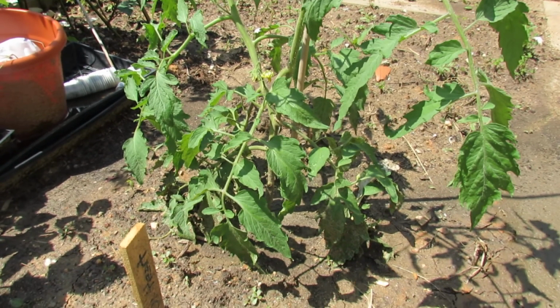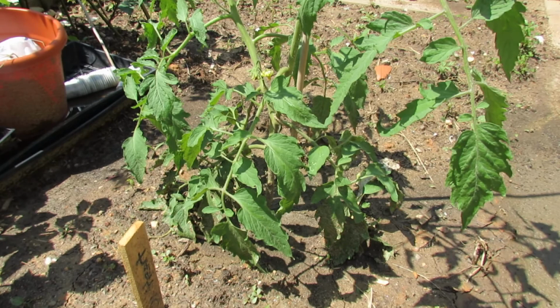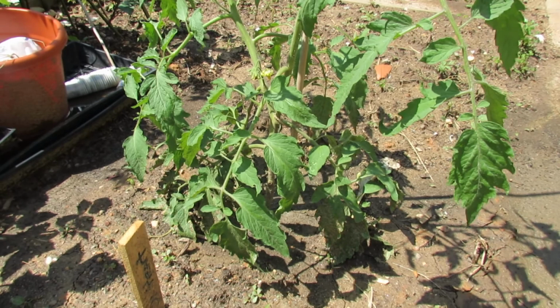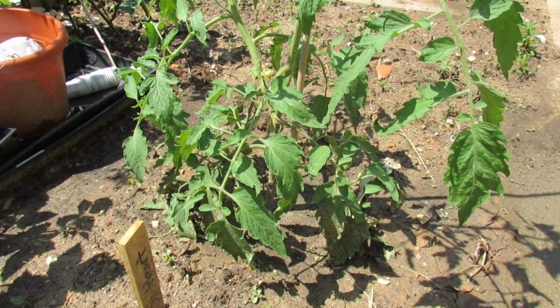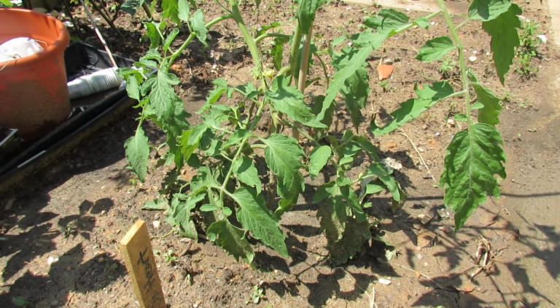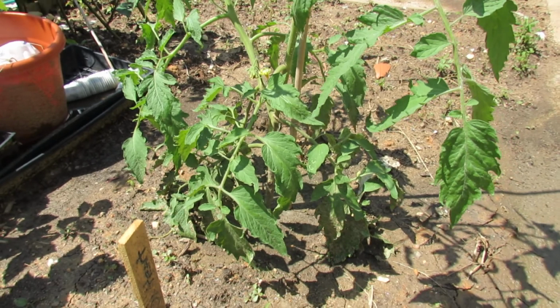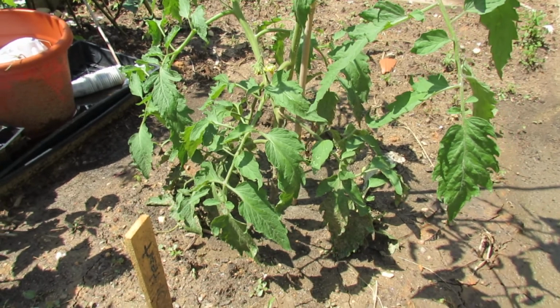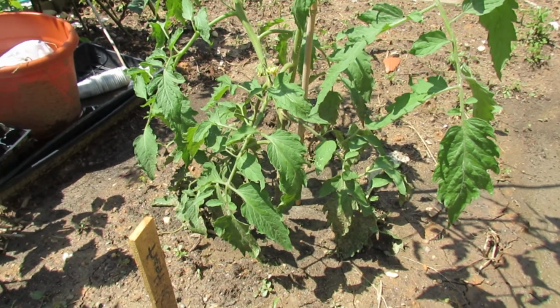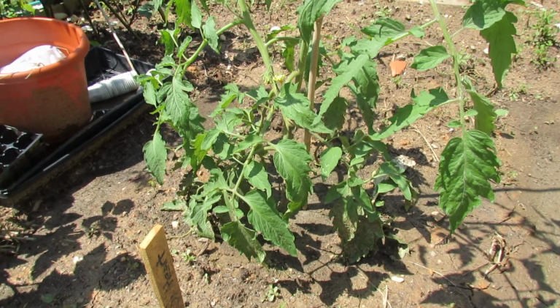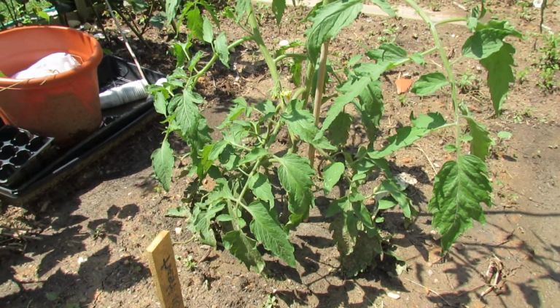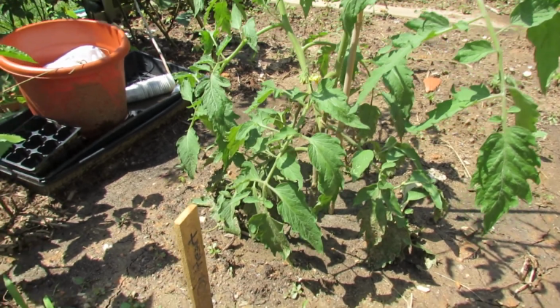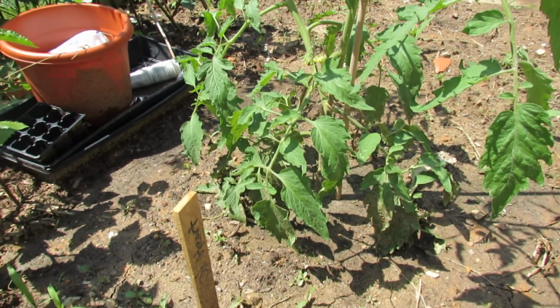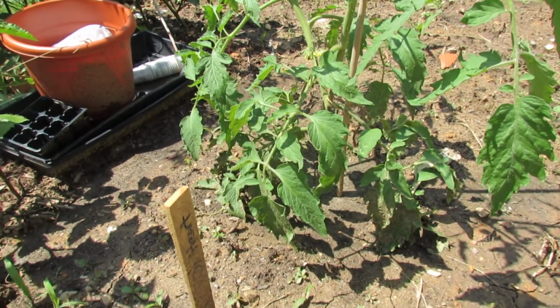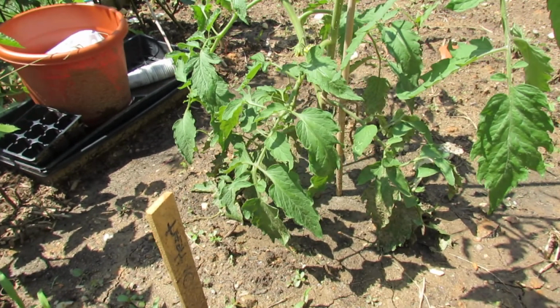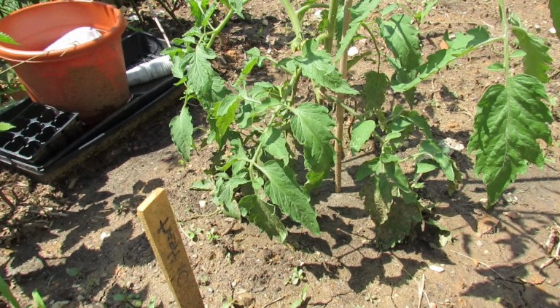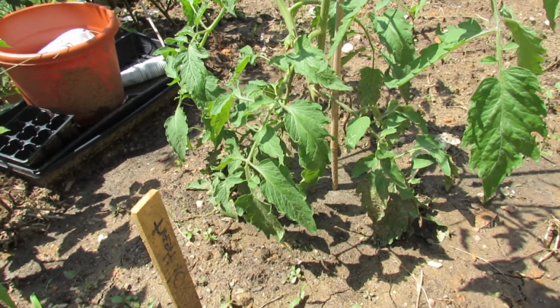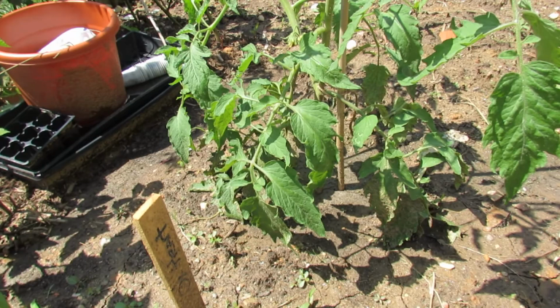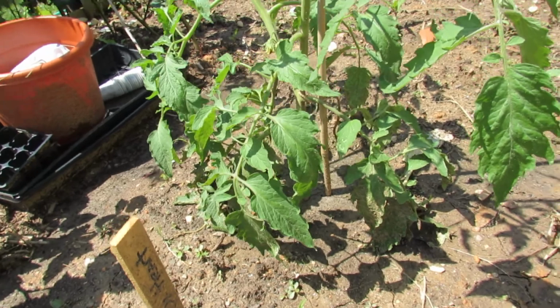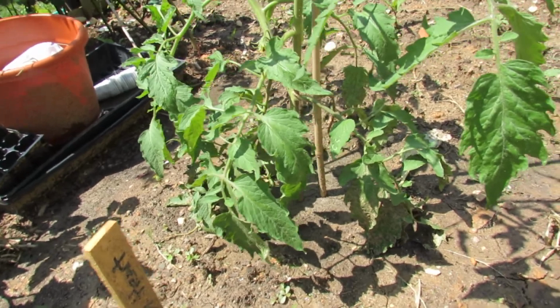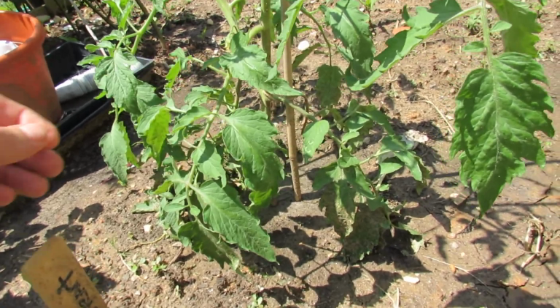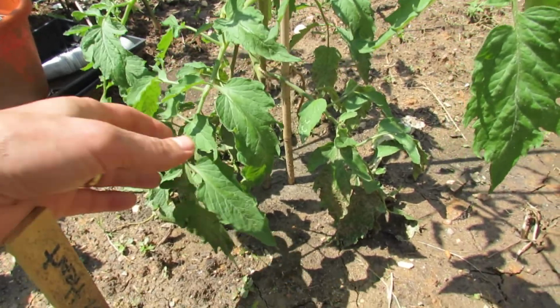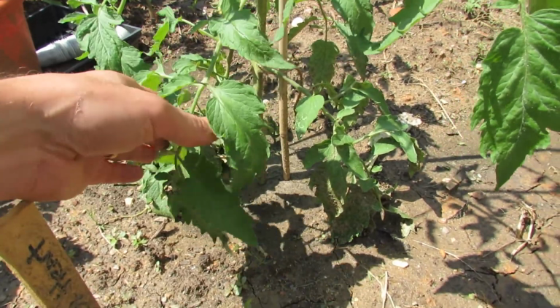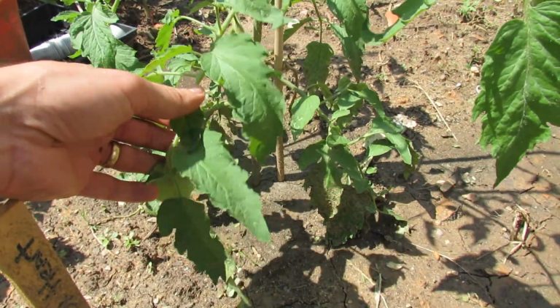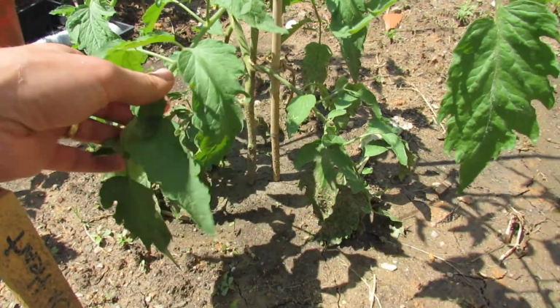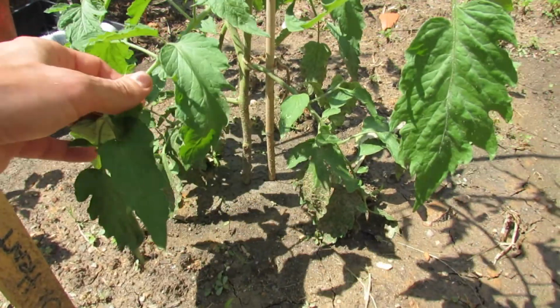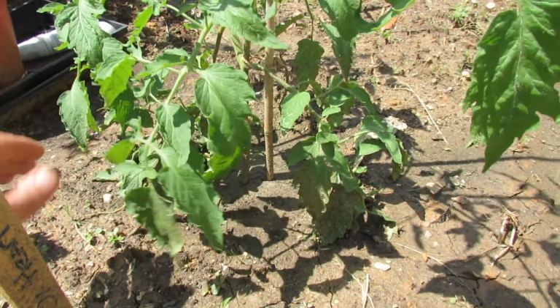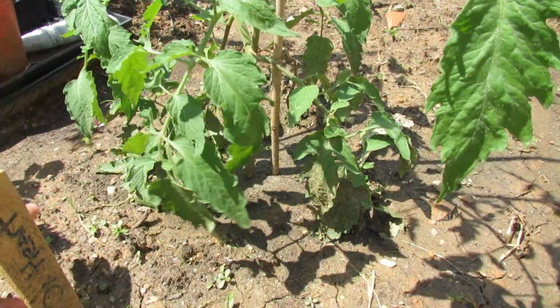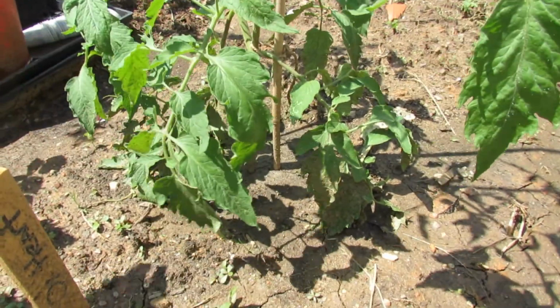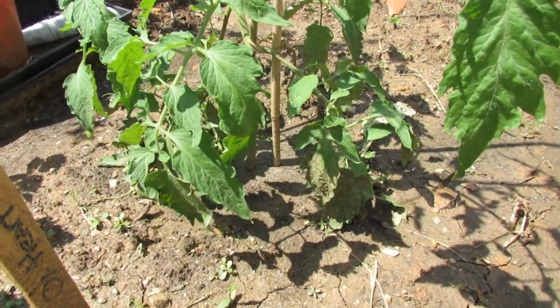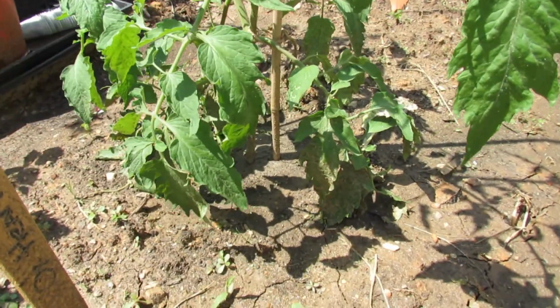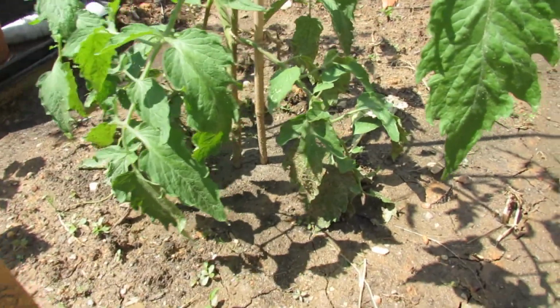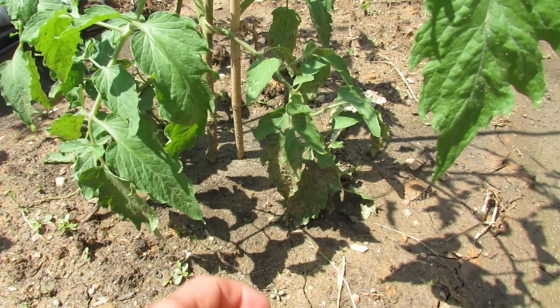We just had a big storm yesterday and I just wanted to show you what happens in the garden to the tomato. I talked to you about pruning the bottom leaves out and putting down disease barriers, but this is pretty much why.